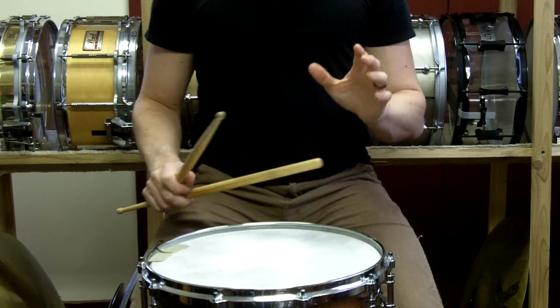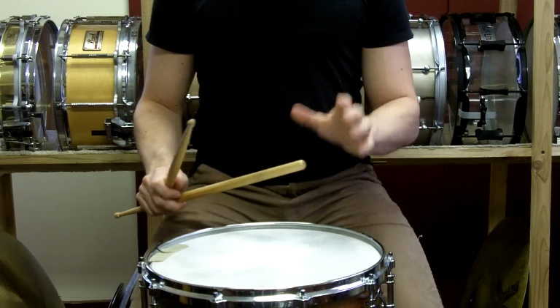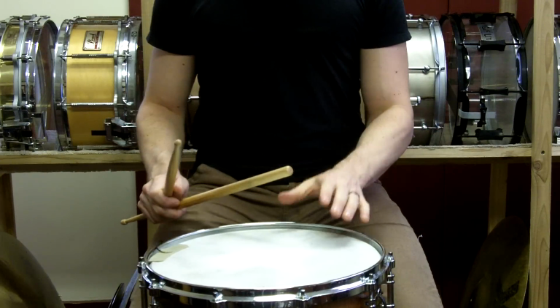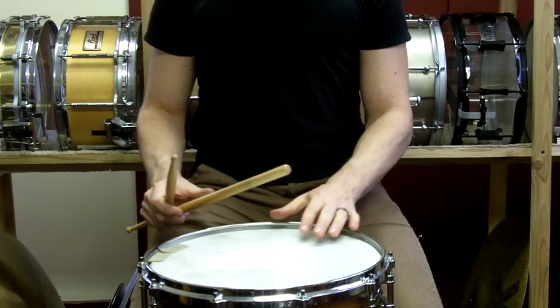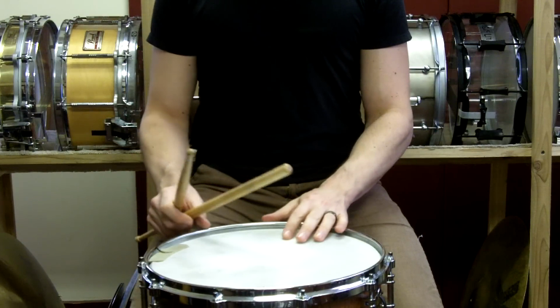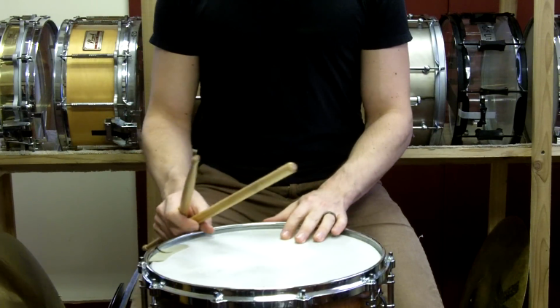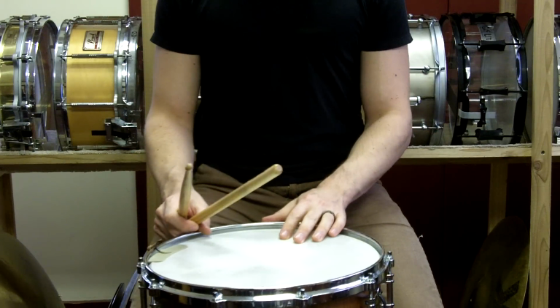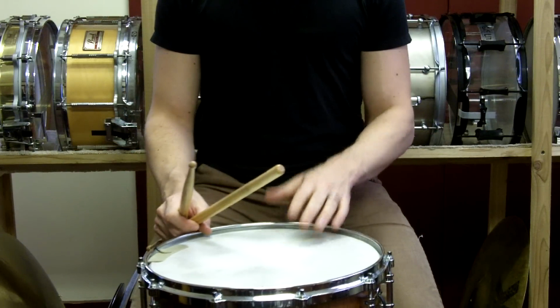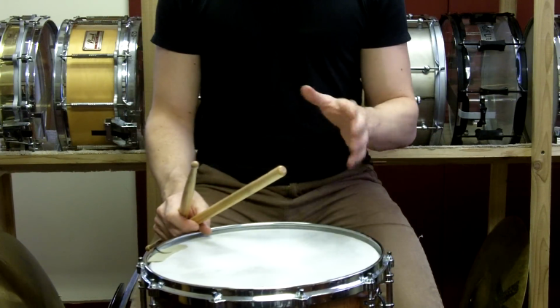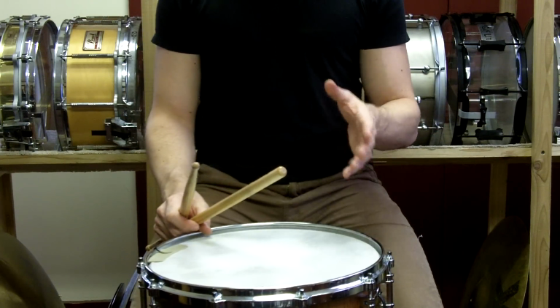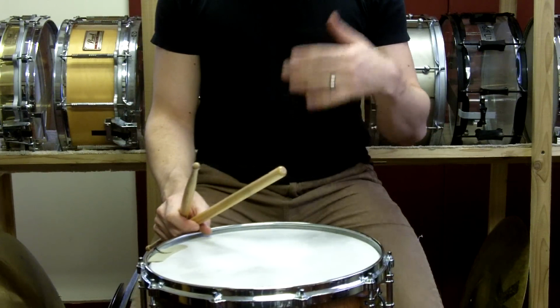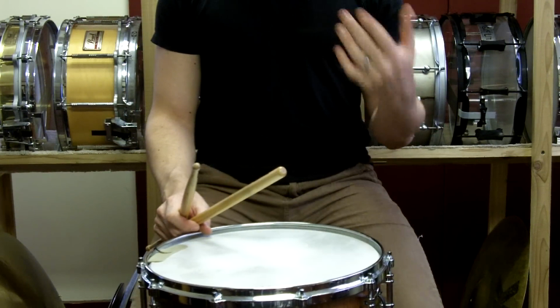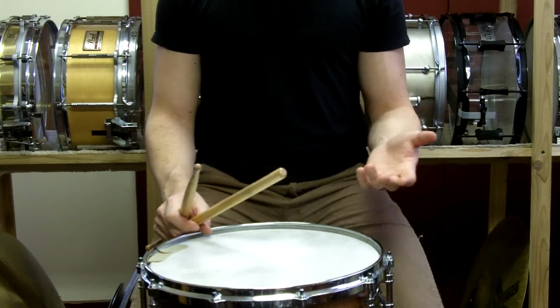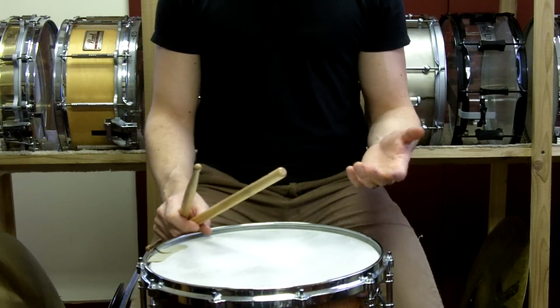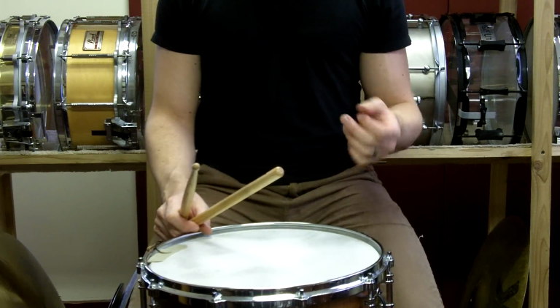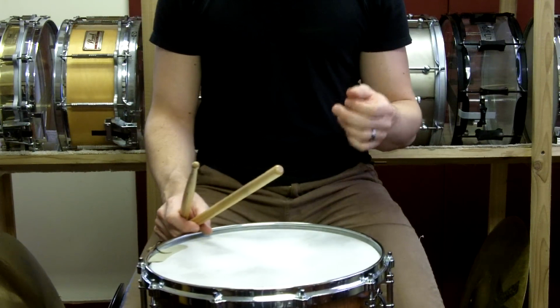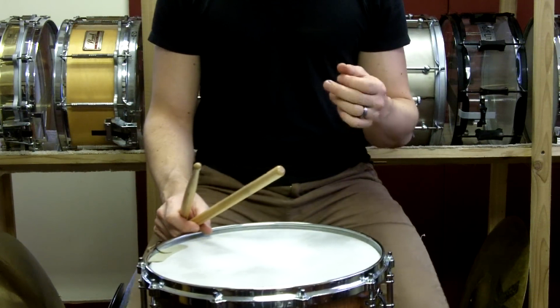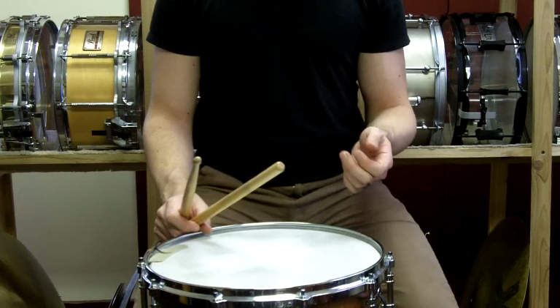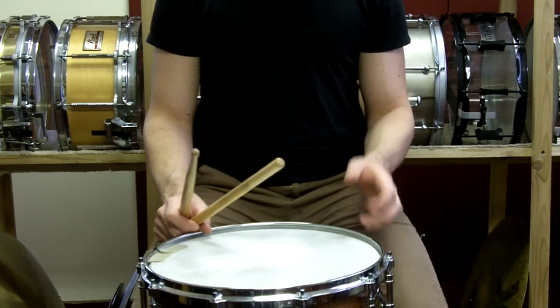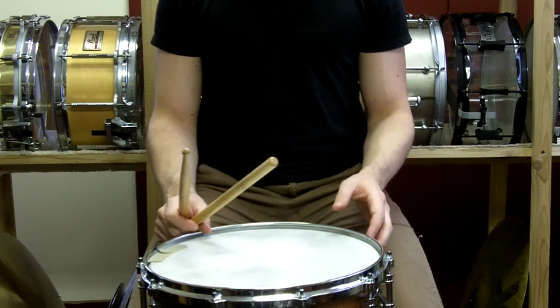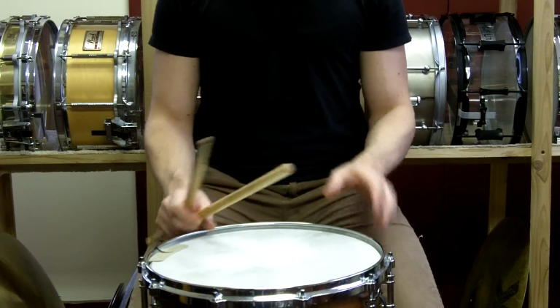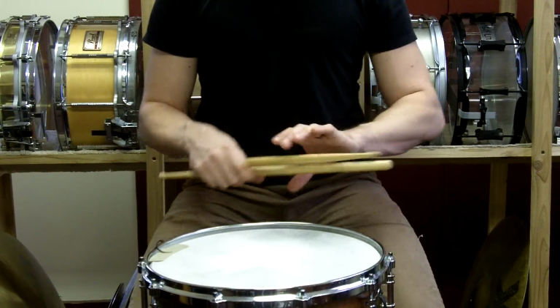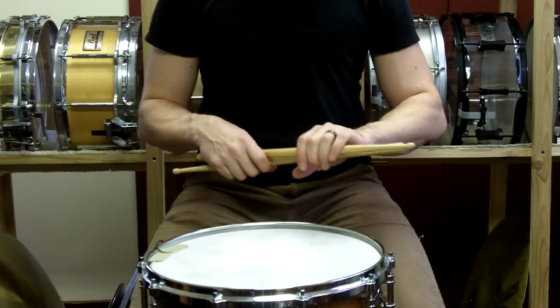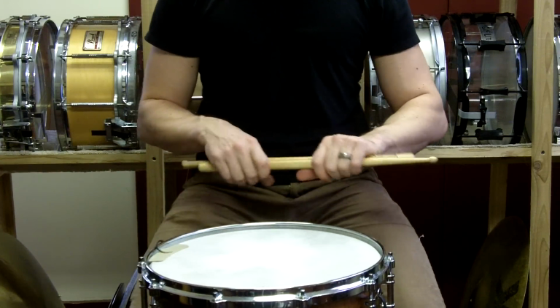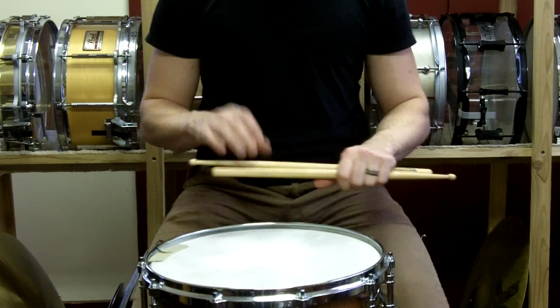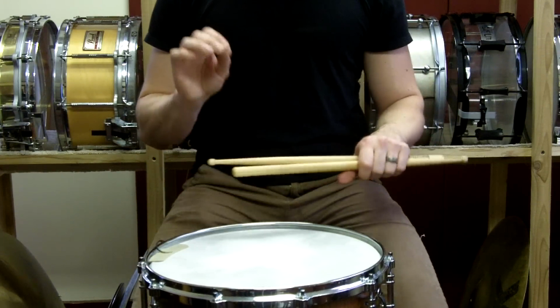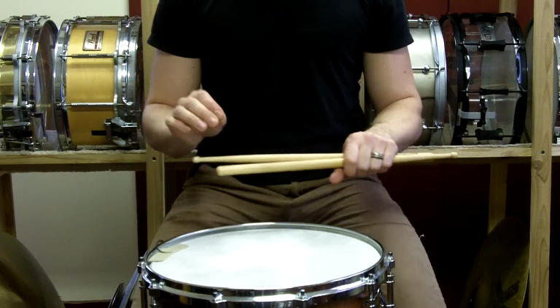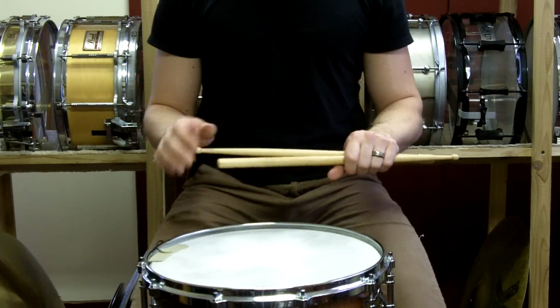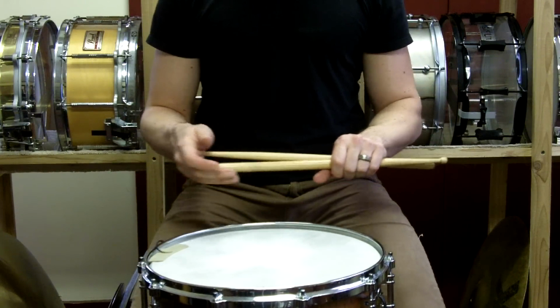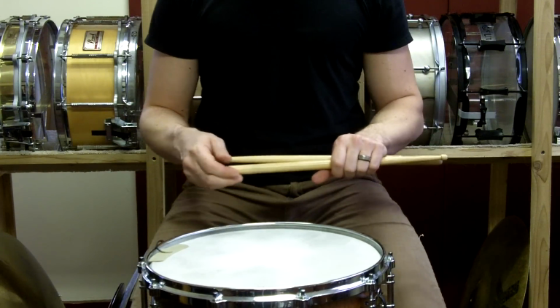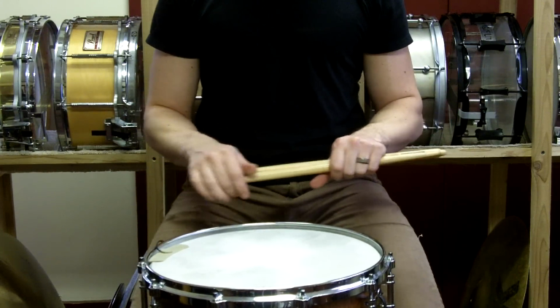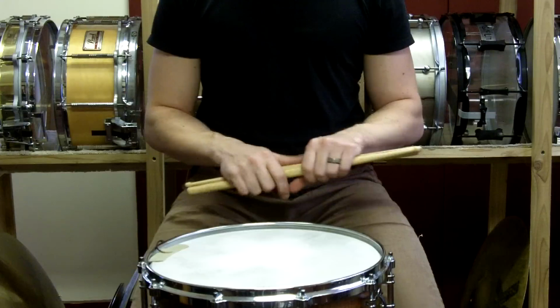Now both of those are the two types of rolls we're going to be assessing immediately. There are some other types of rolls, but we'll talk about those in the later parts of the video series.